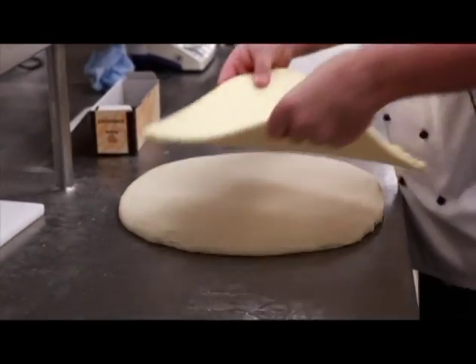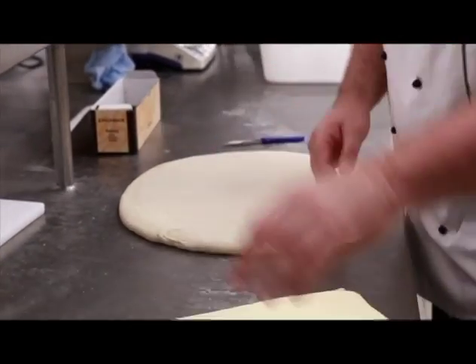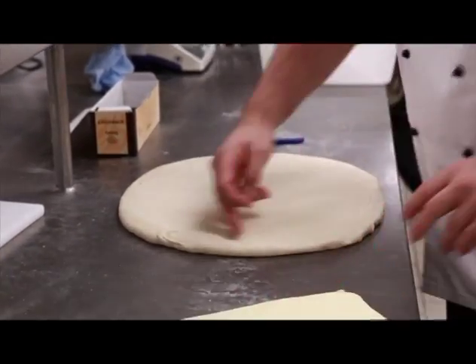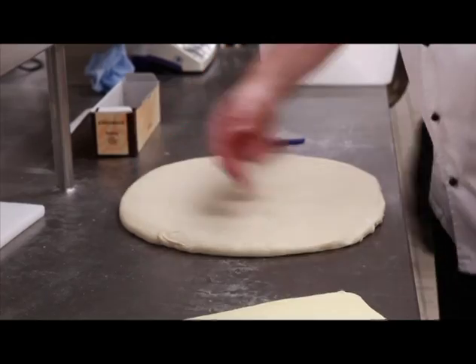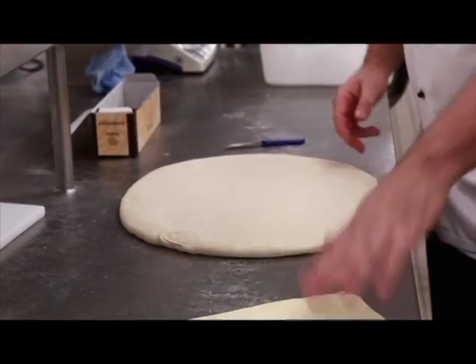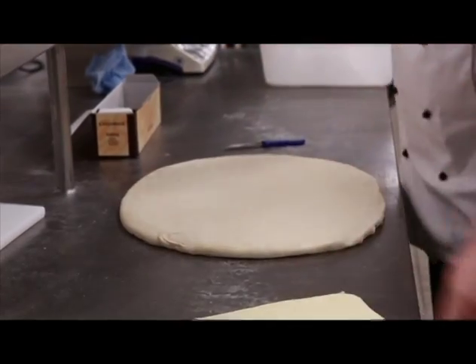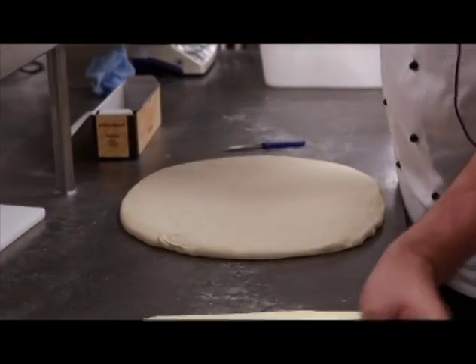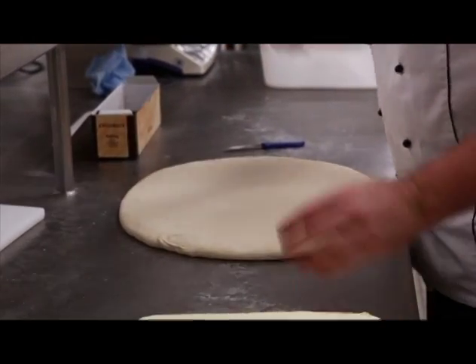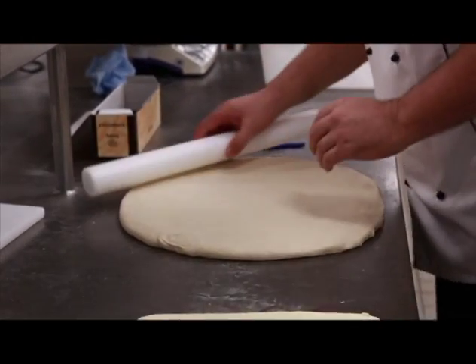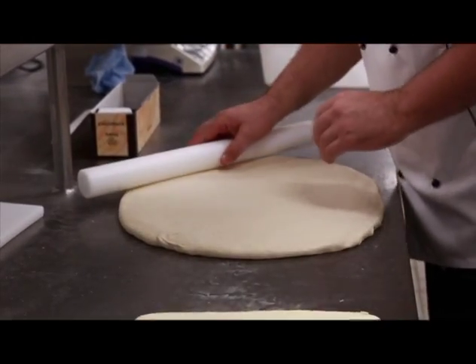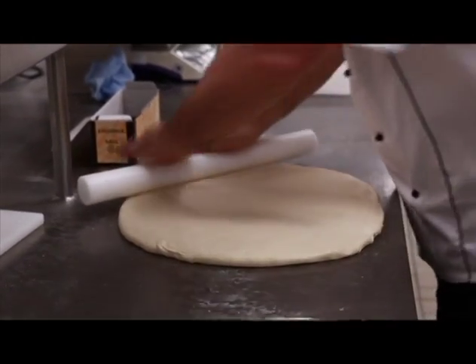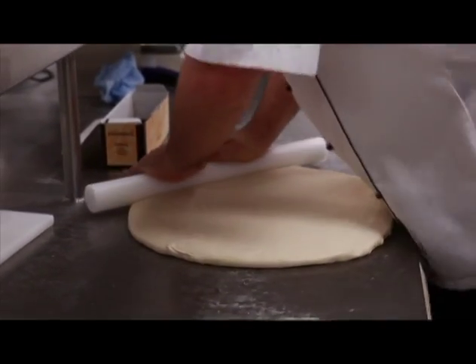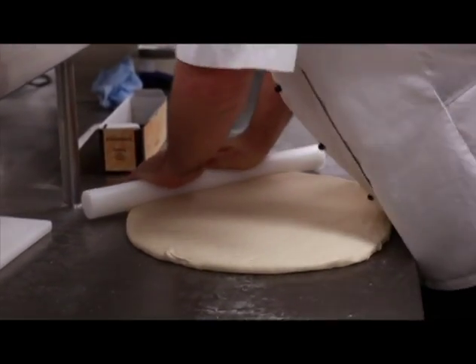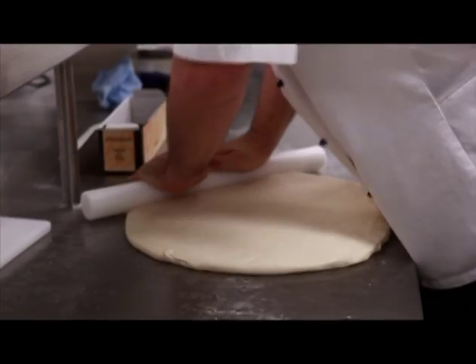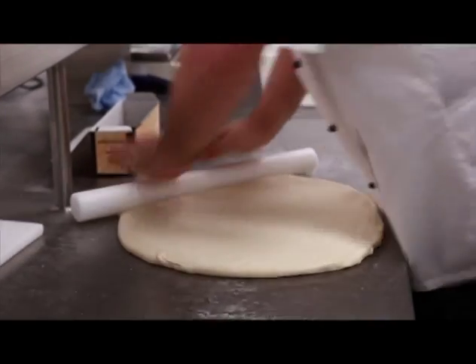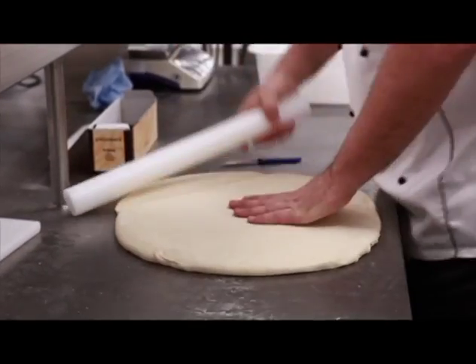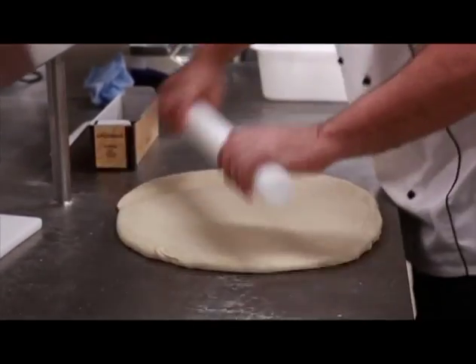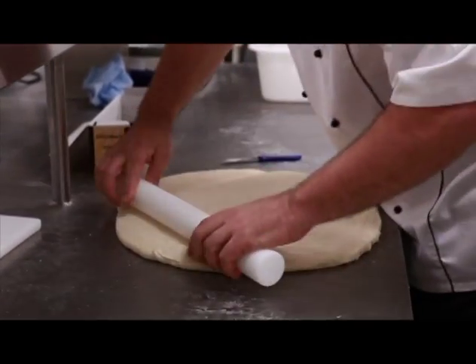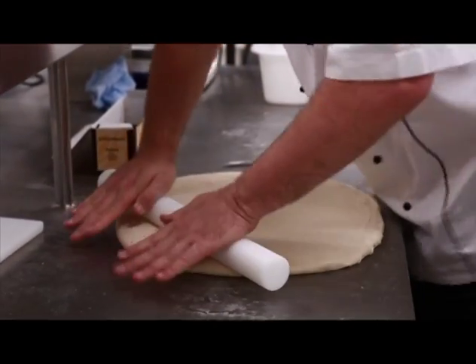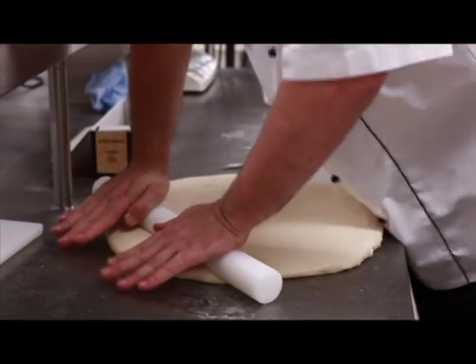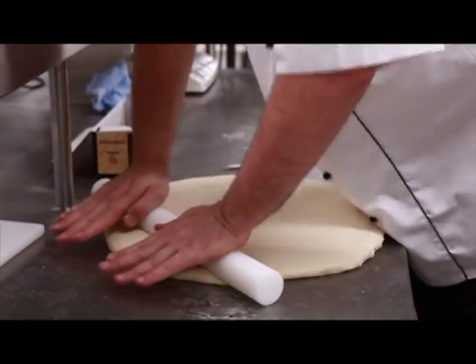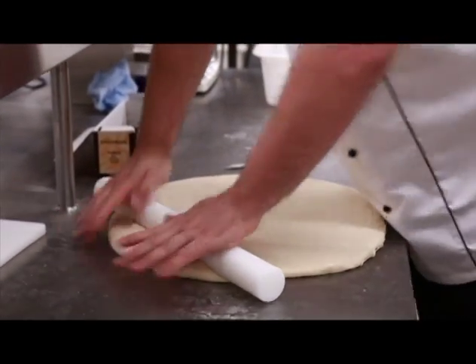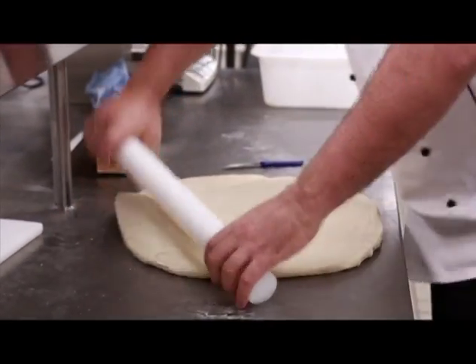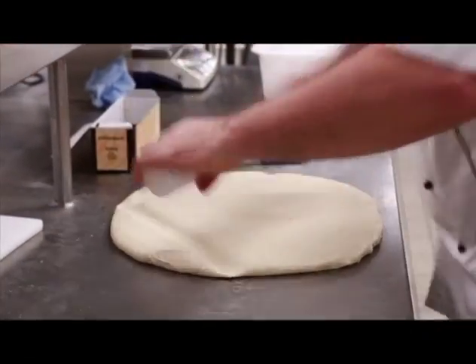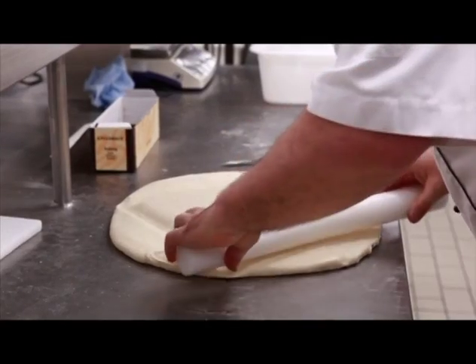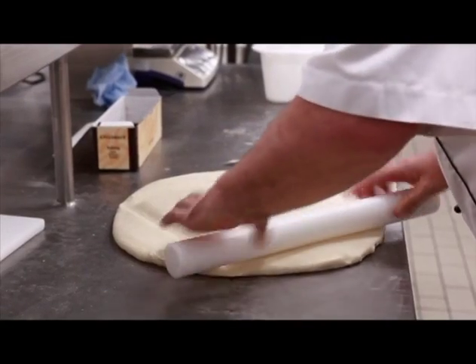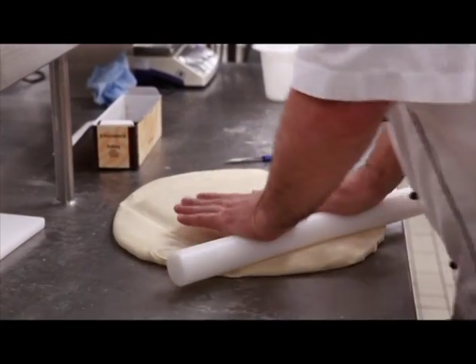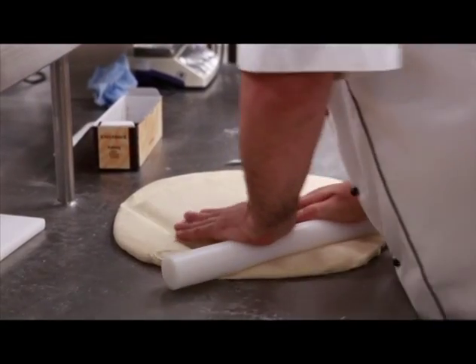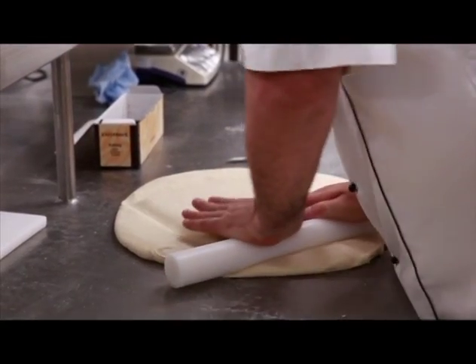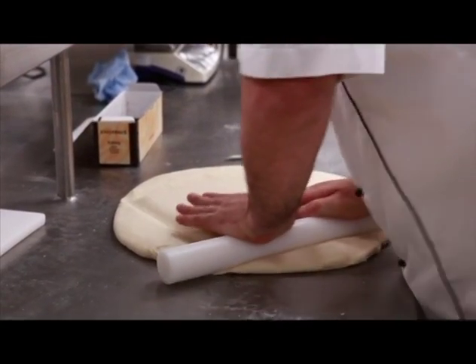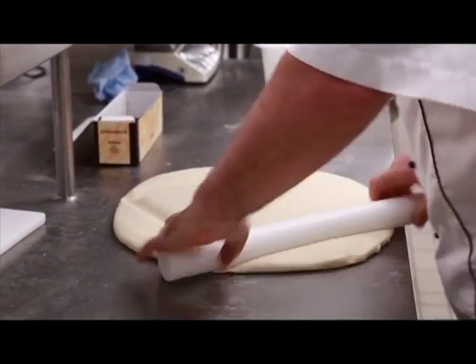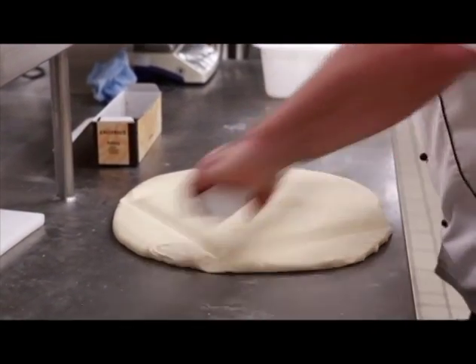What I've done is I've just marked where that's going to sit. I'm using a rolling pin, just following those lines.